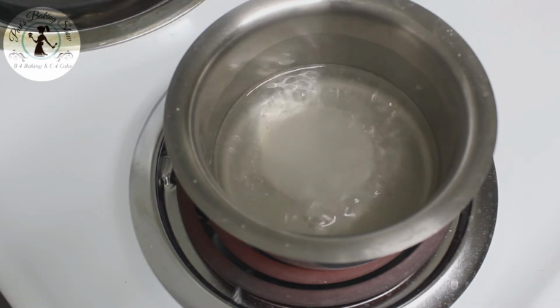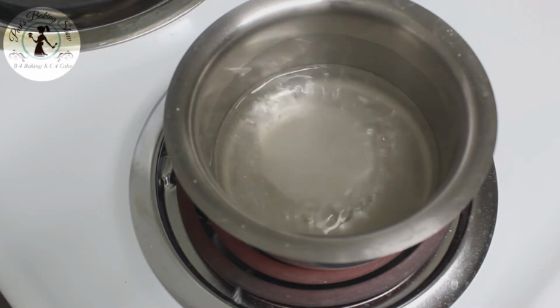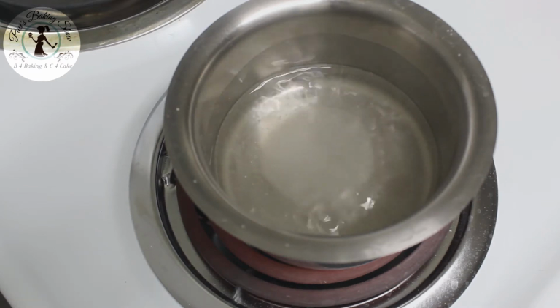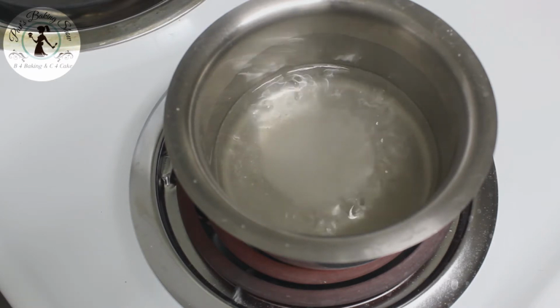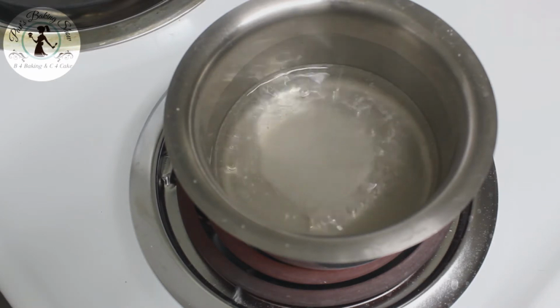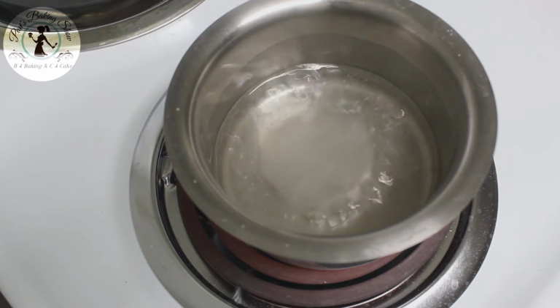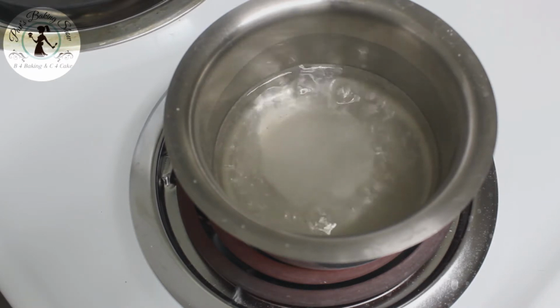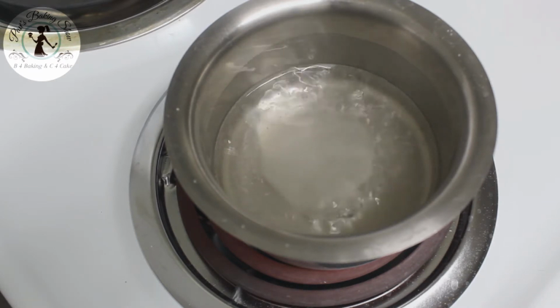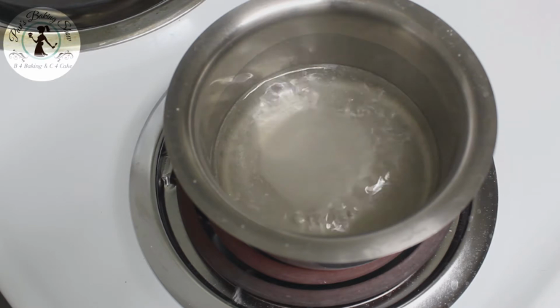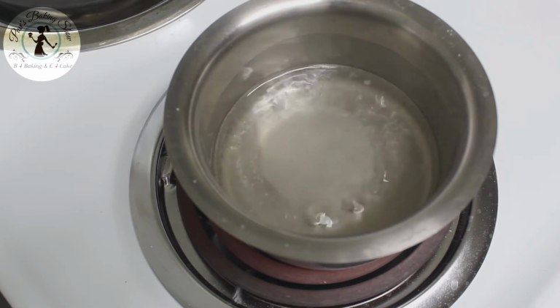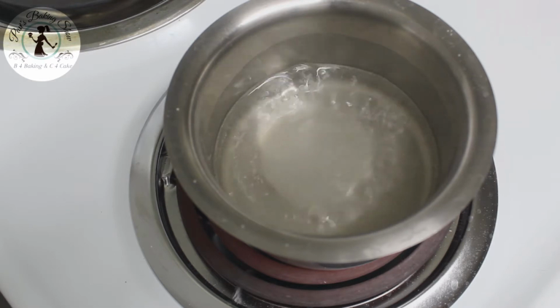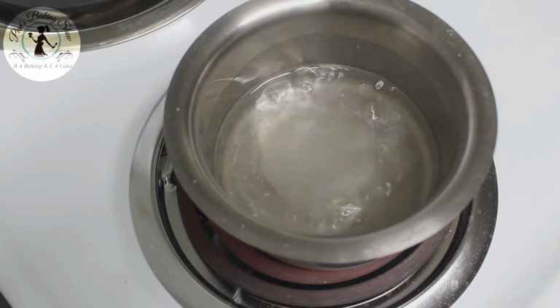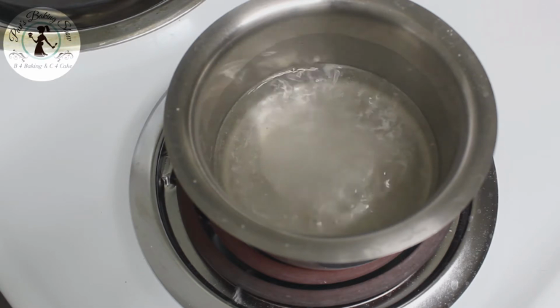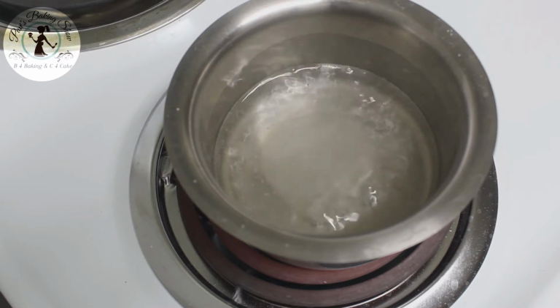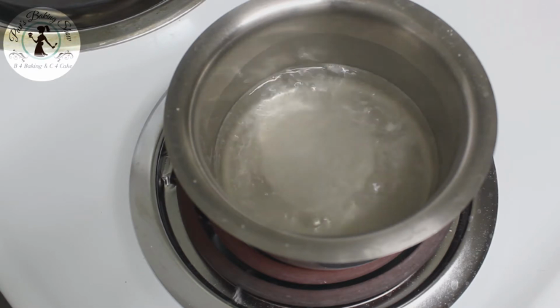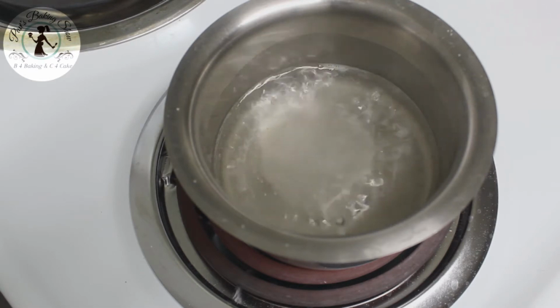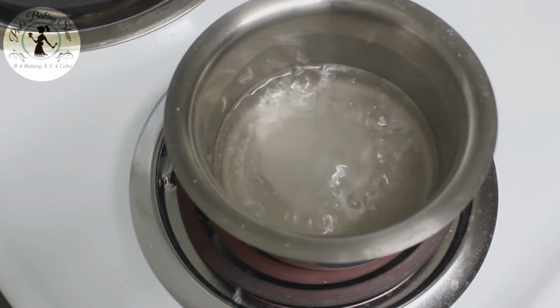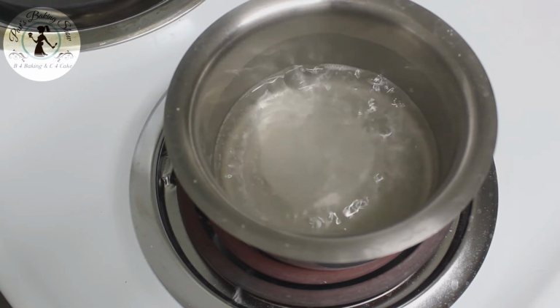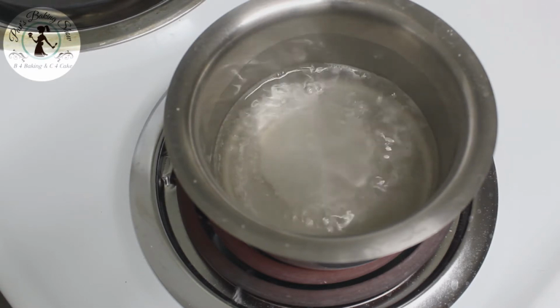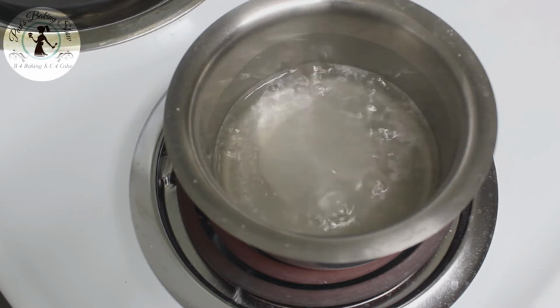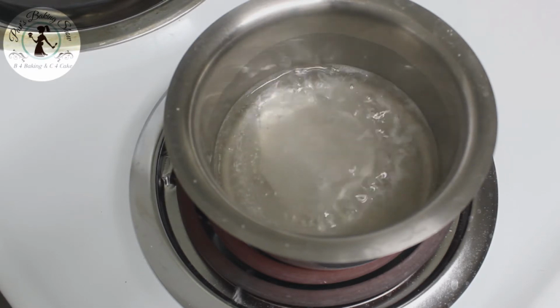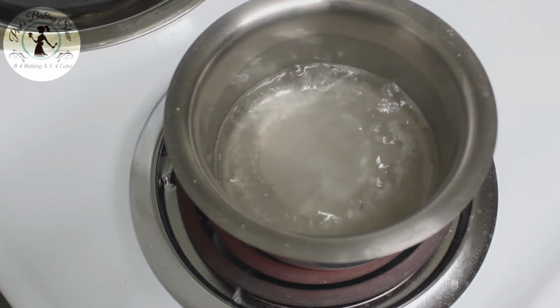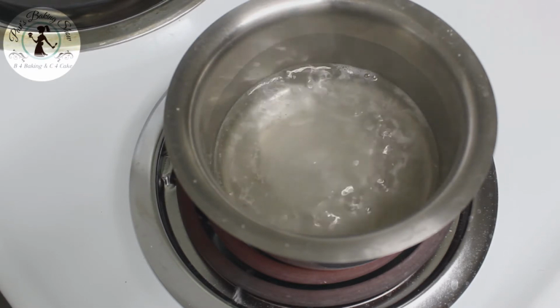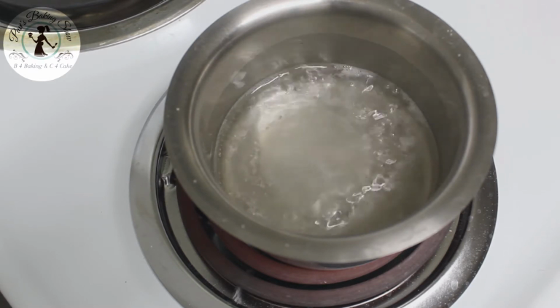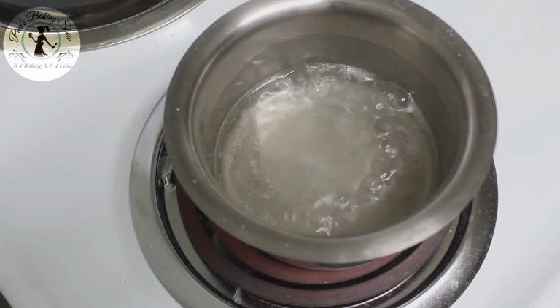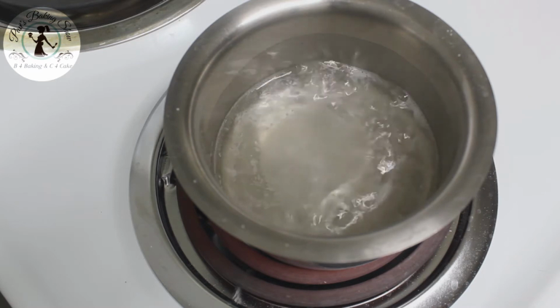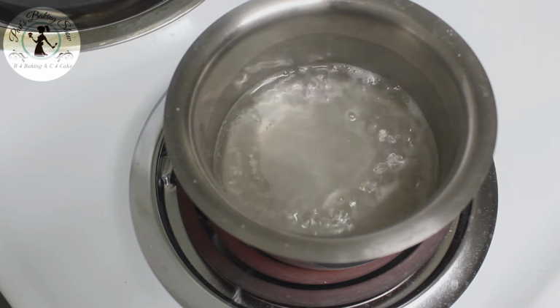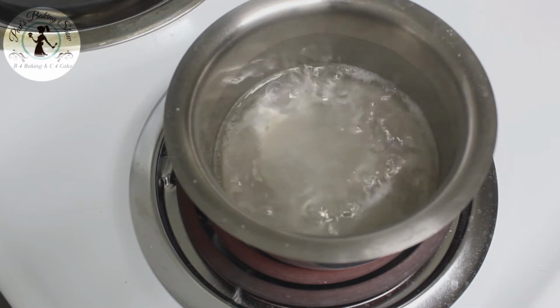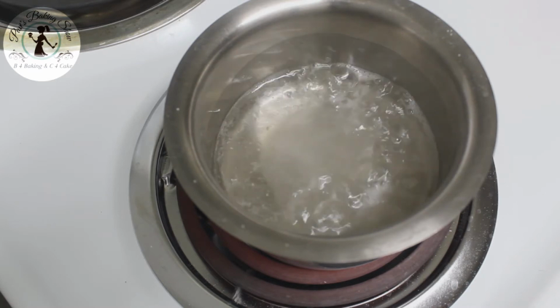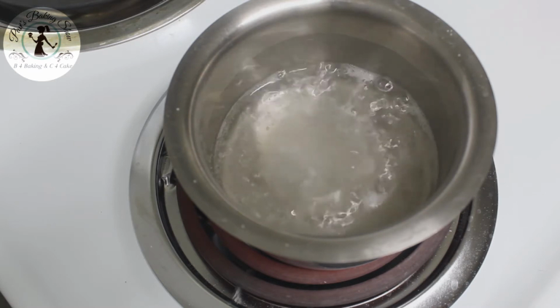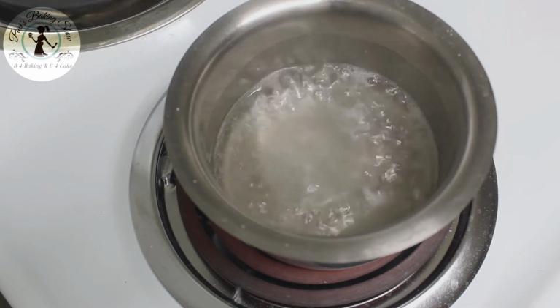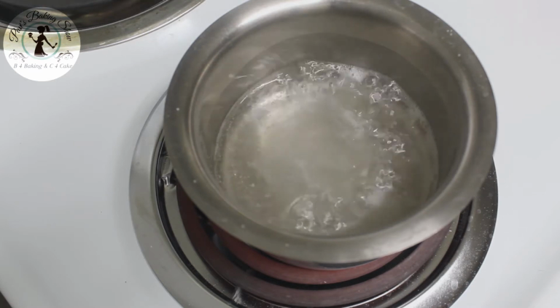Once the sugar syrup is ready, we will brush it on the cake layers. If we brush it on the cake, the cake becomes moist.